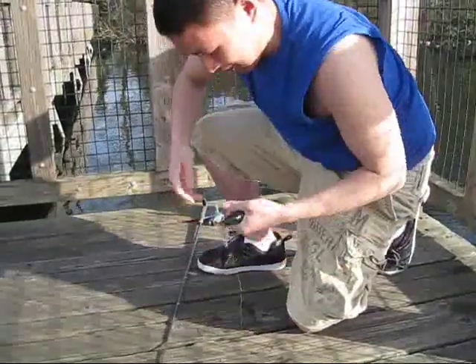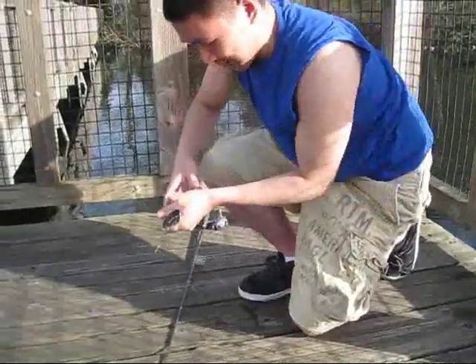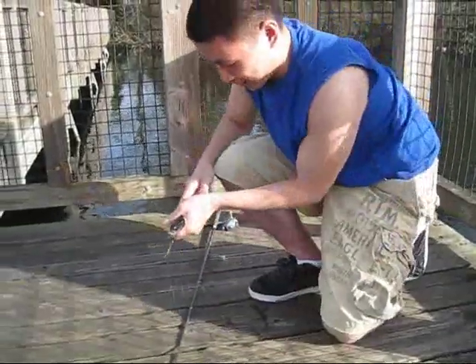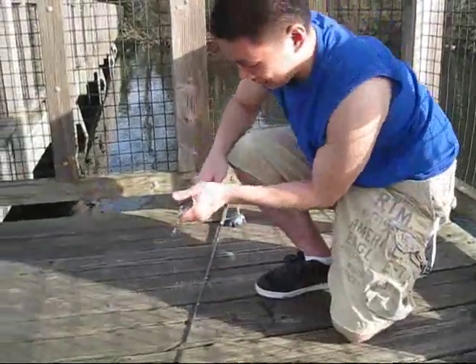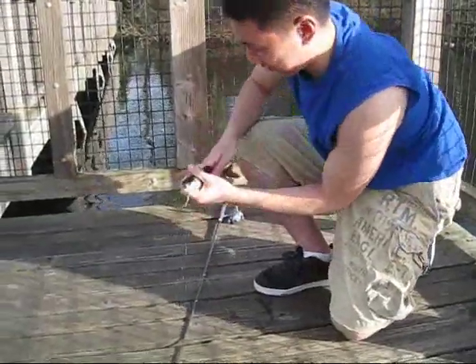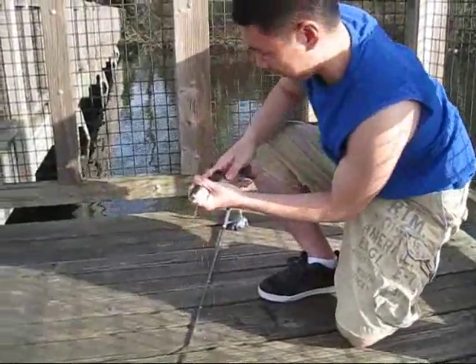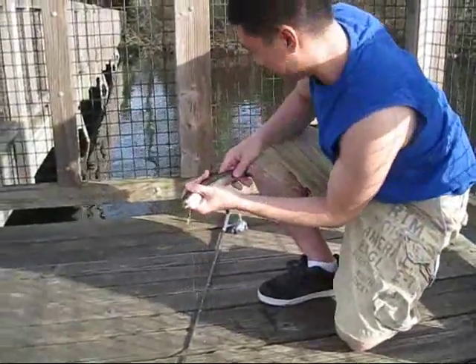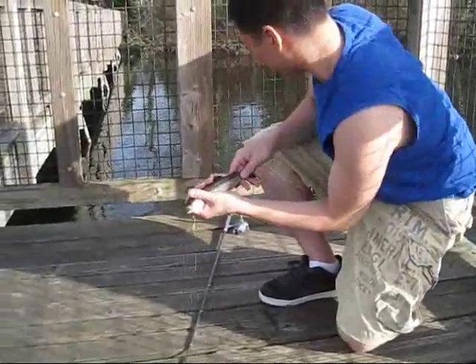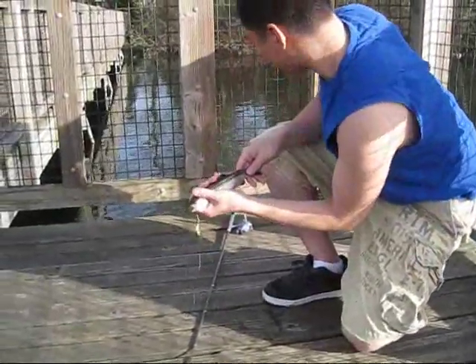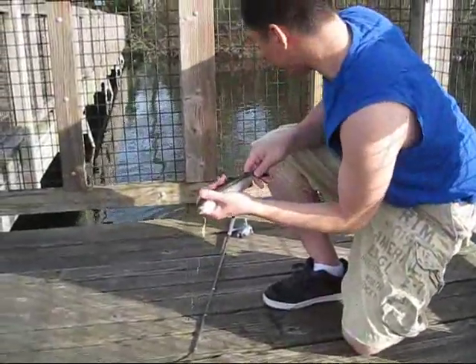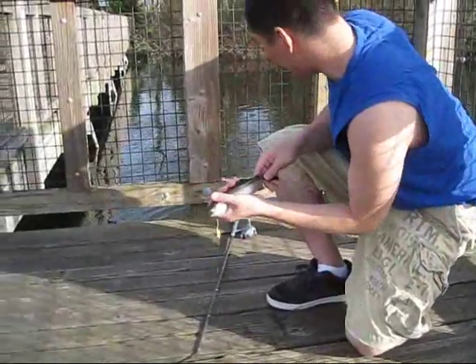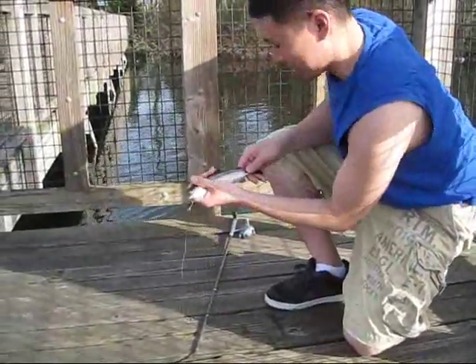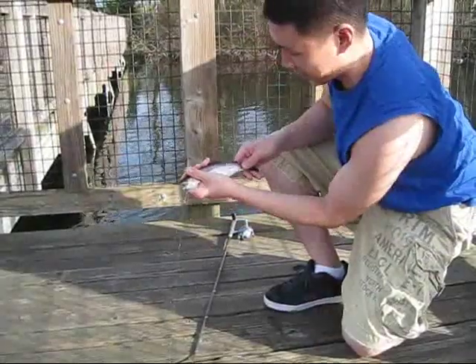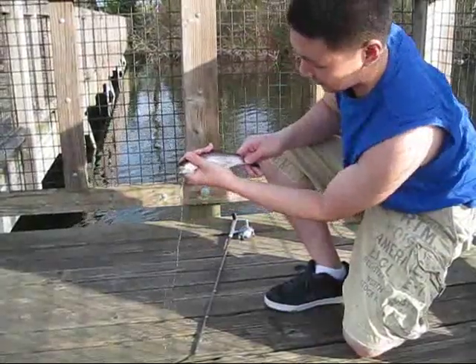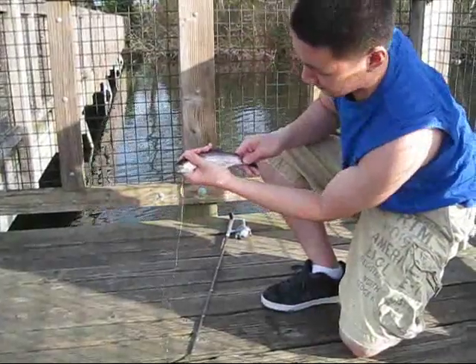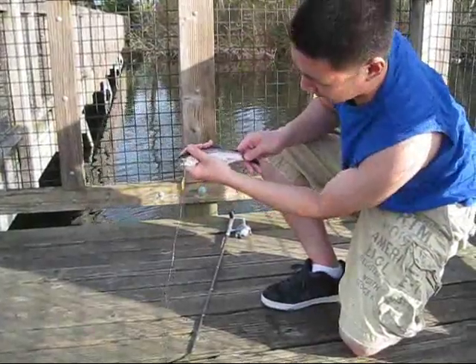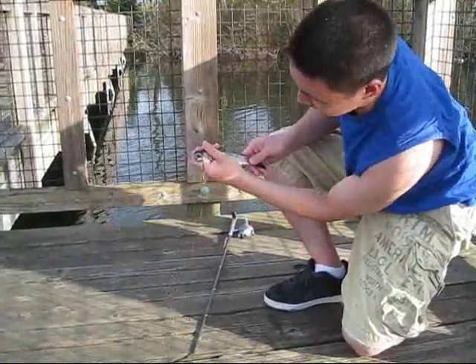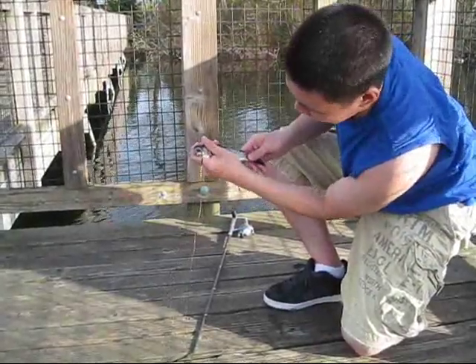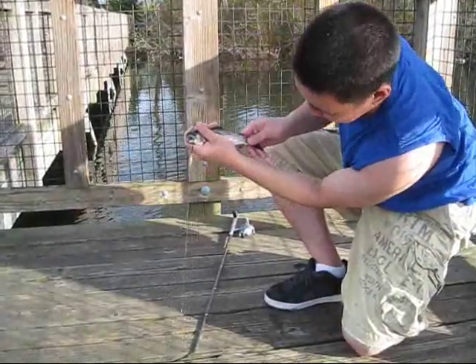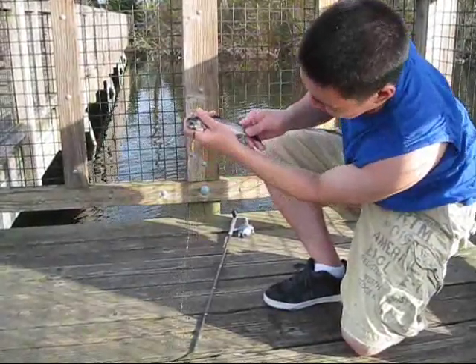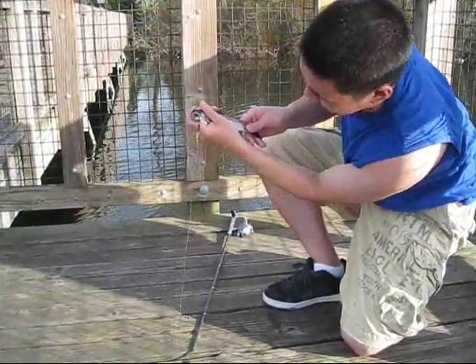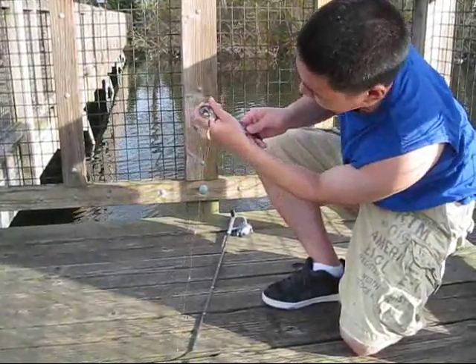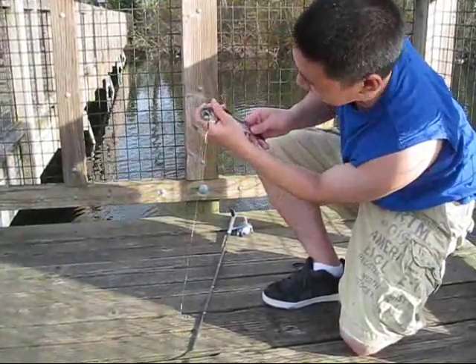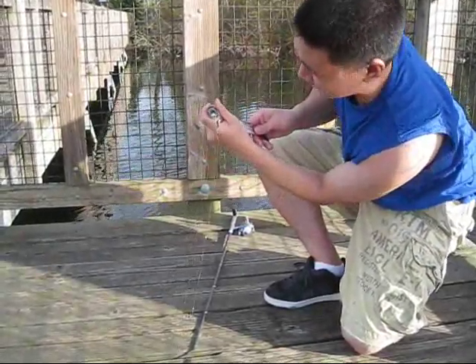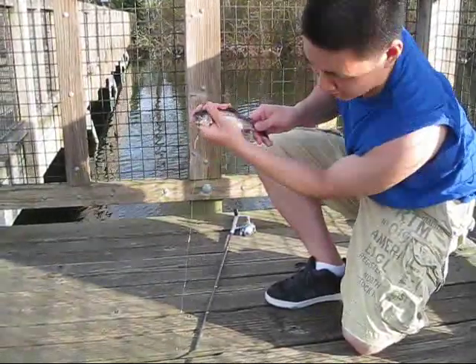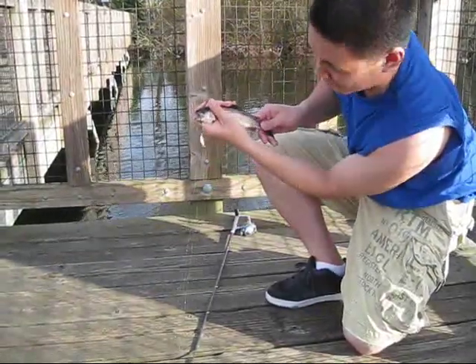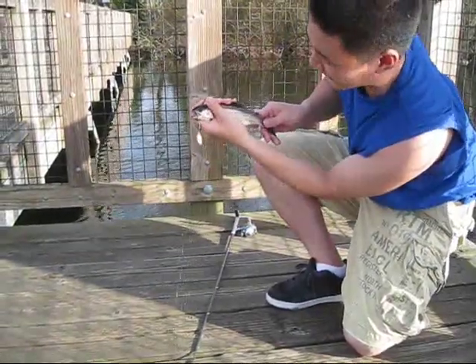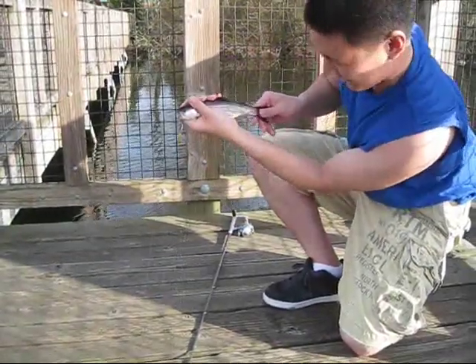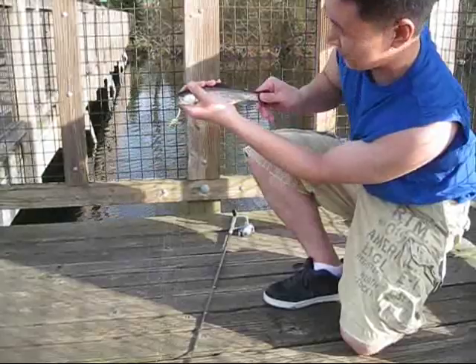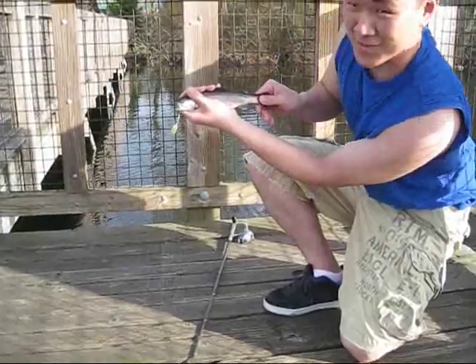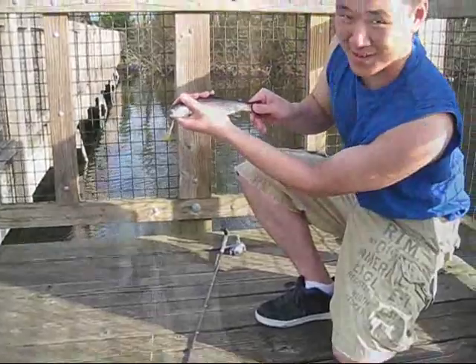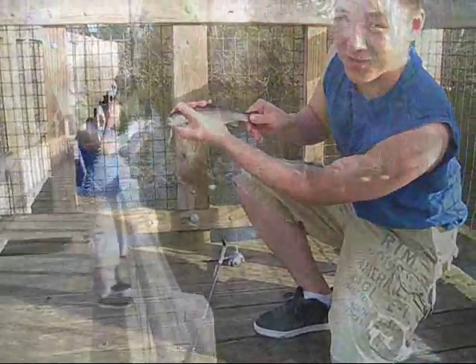Nice little Rainbow Trout using the Pen Fishing Rod Extreme MX-15 All Aluminum Combo. We're using a little Rooster Tail here, light tackle, four pound line. We're going to catch some more.